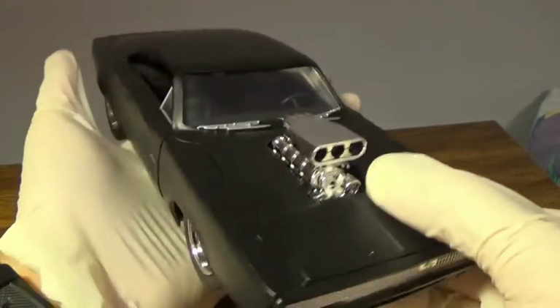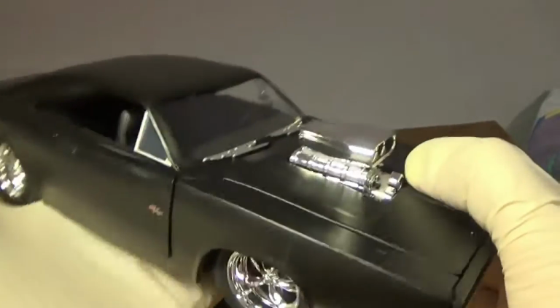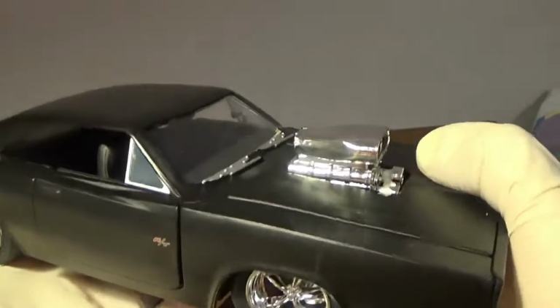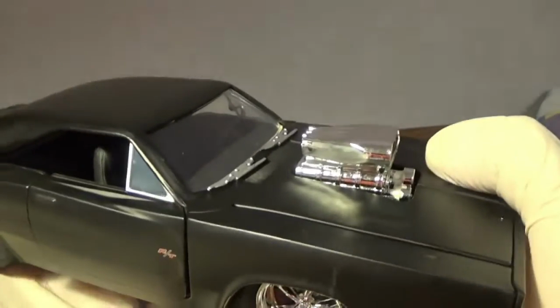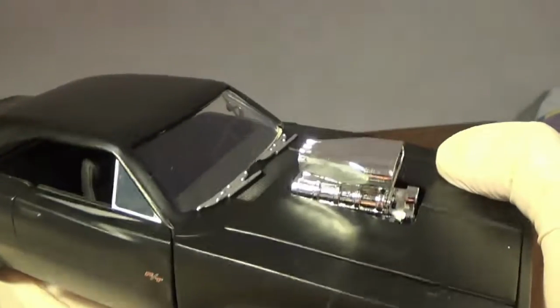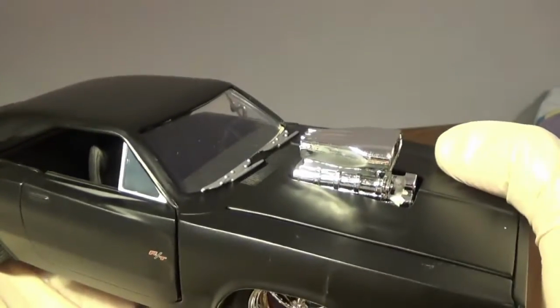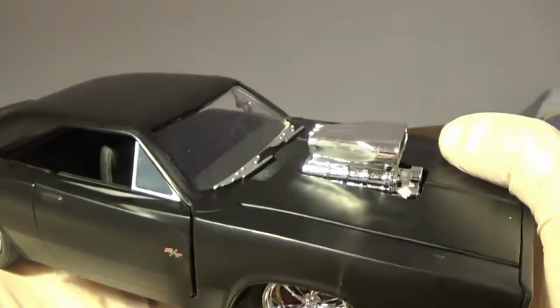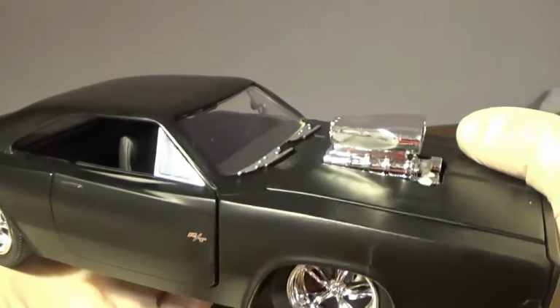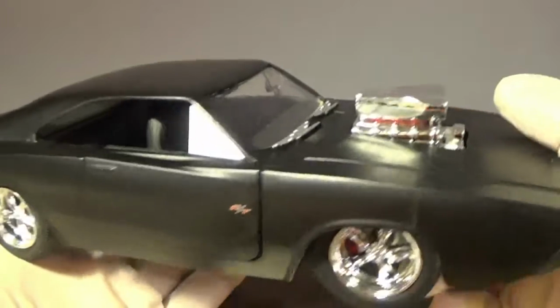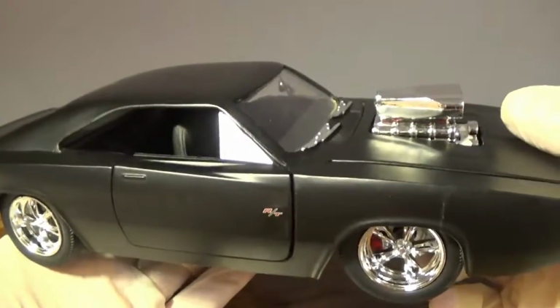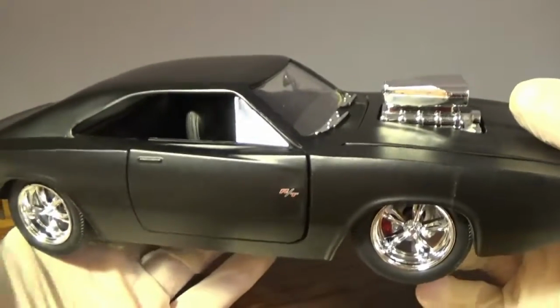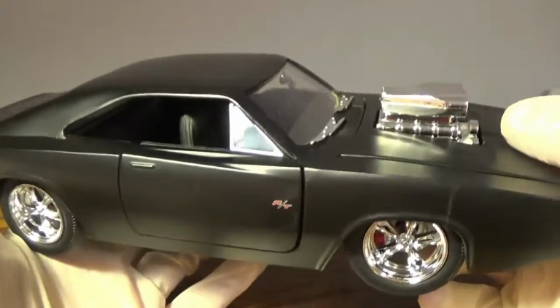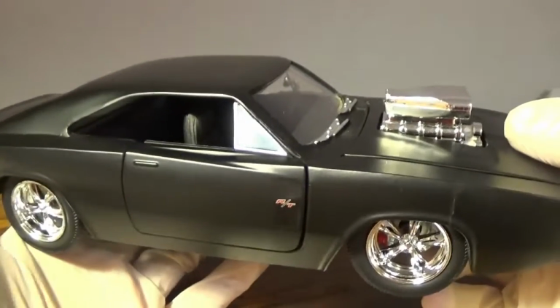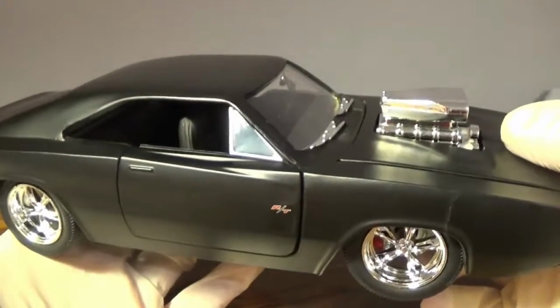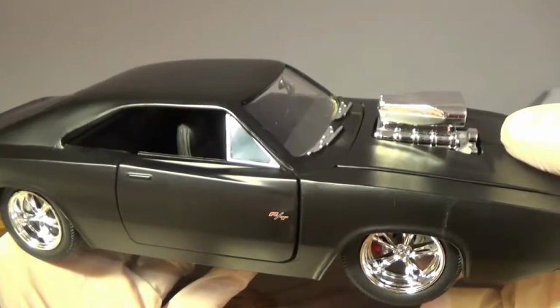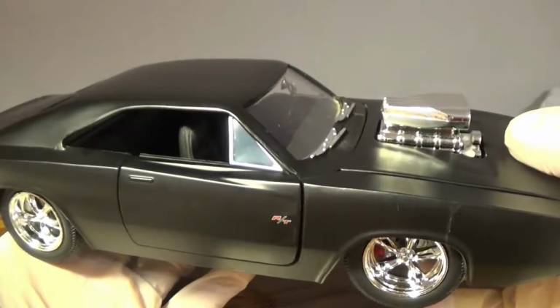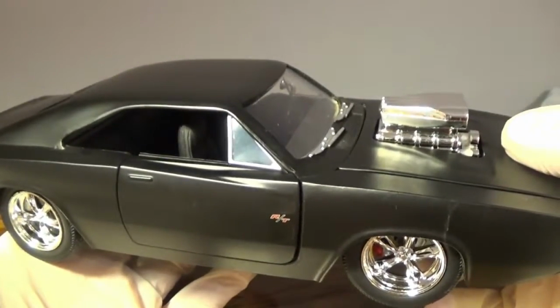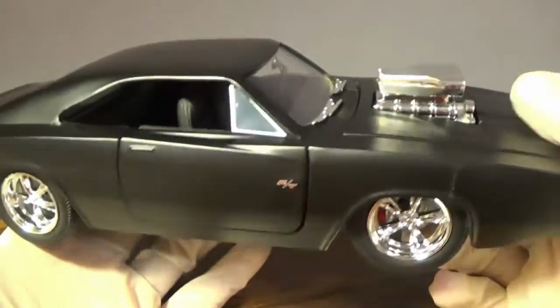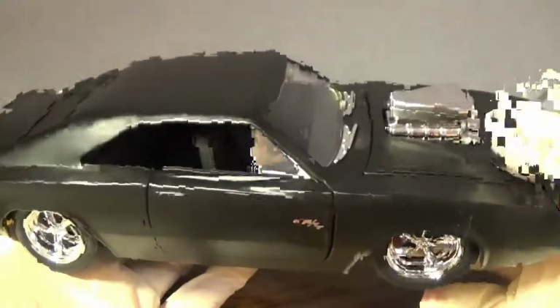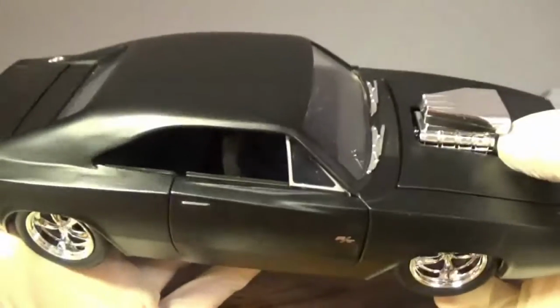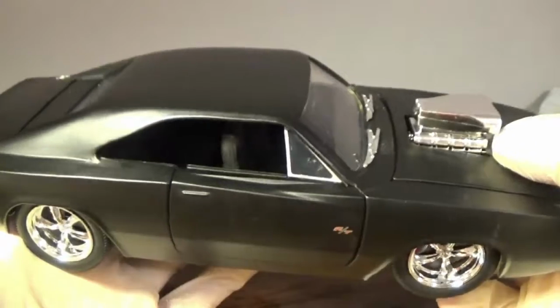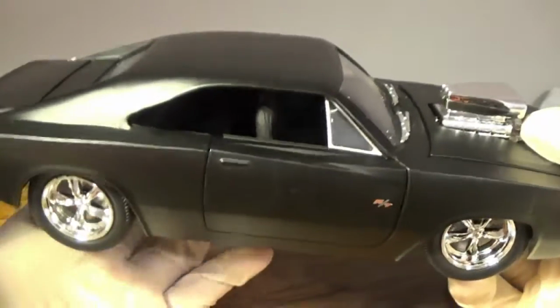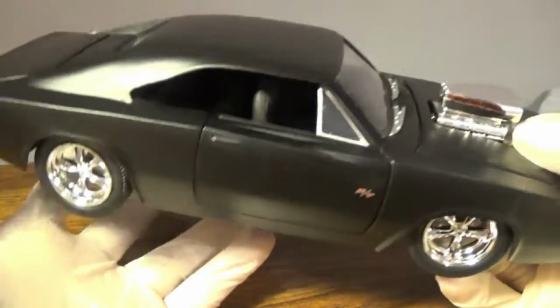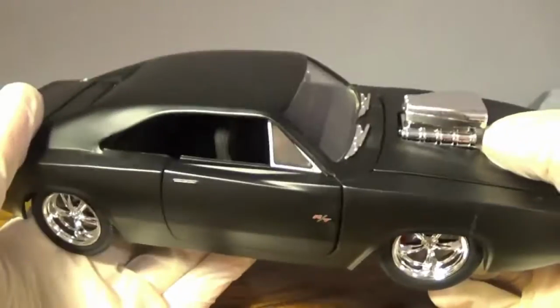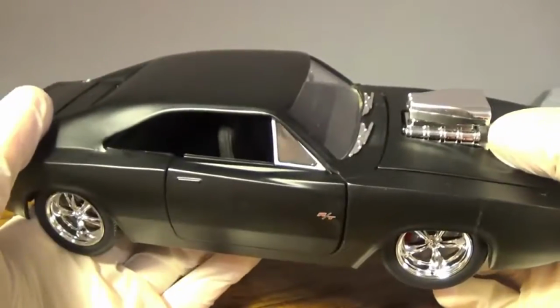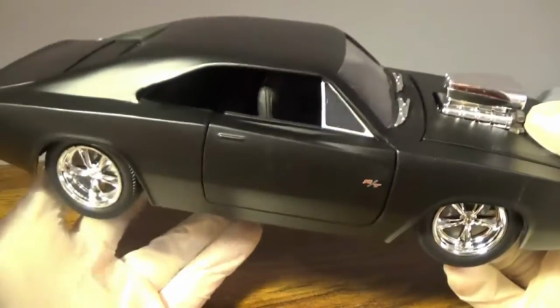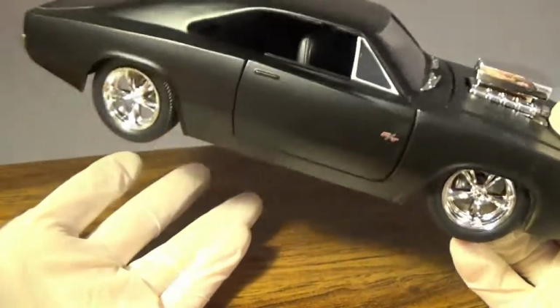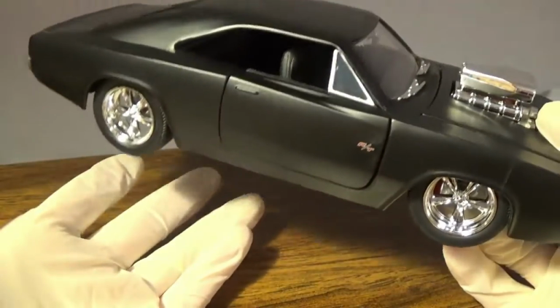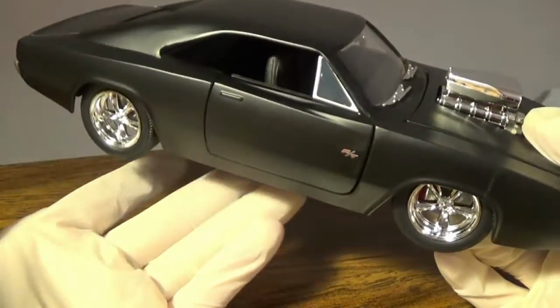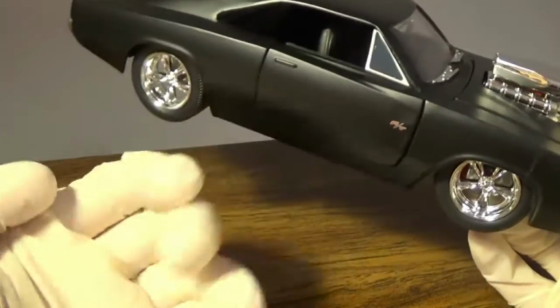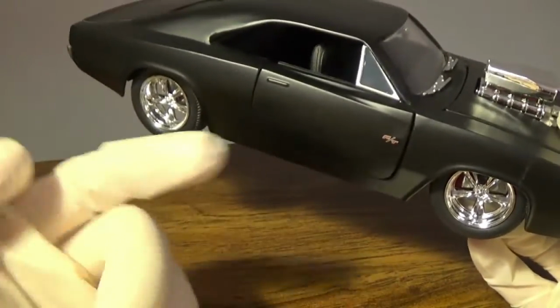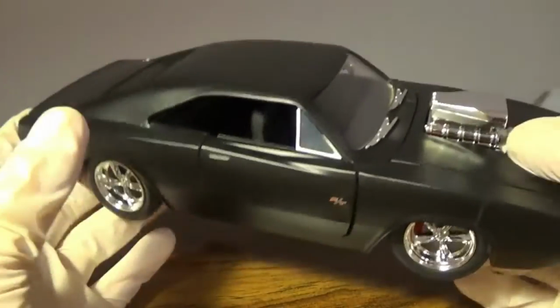This is a collector's item. It still says 8+ on the package, but only people above the age of about 16 will actually understand the significance of this car. Apparently every fan of this franchise really likes it.